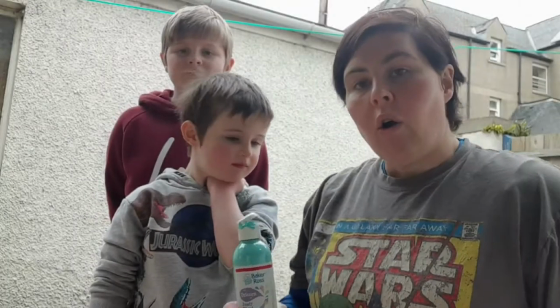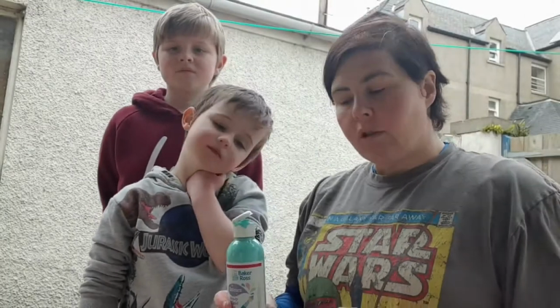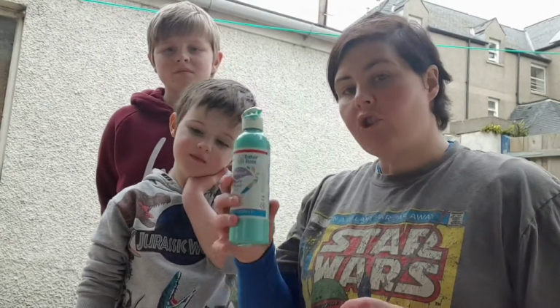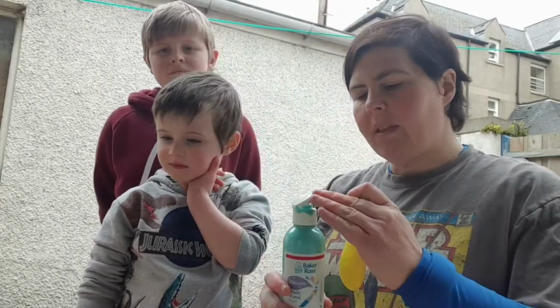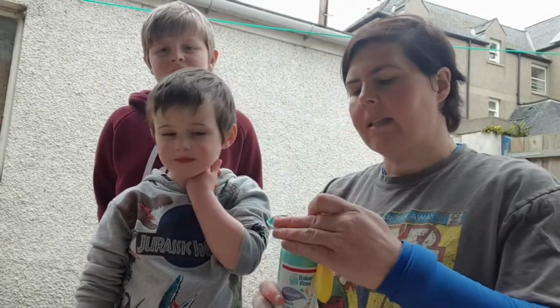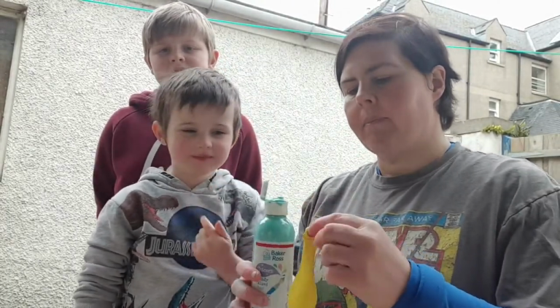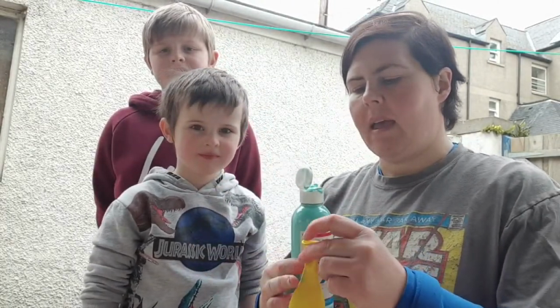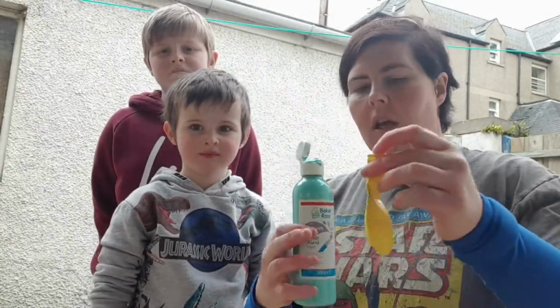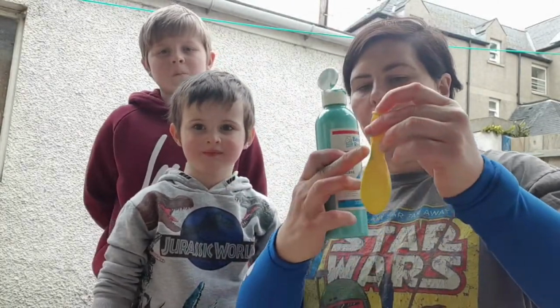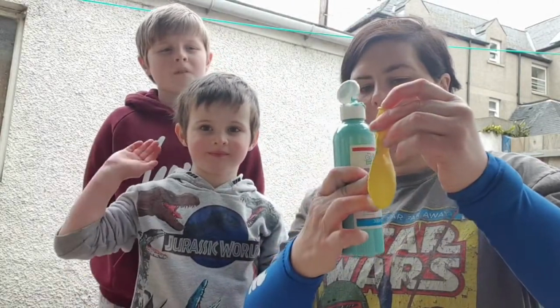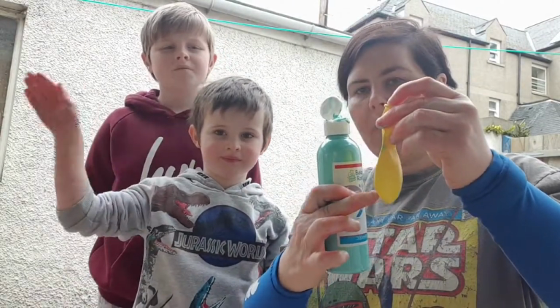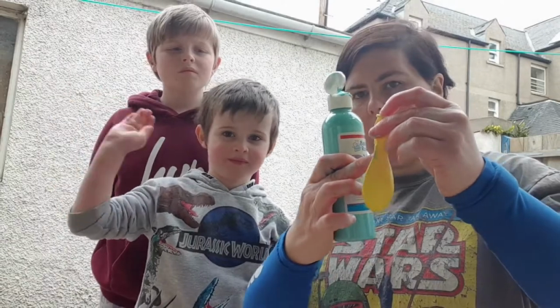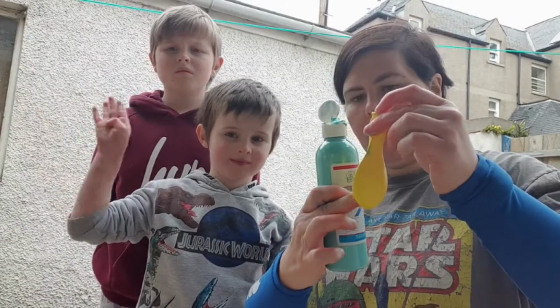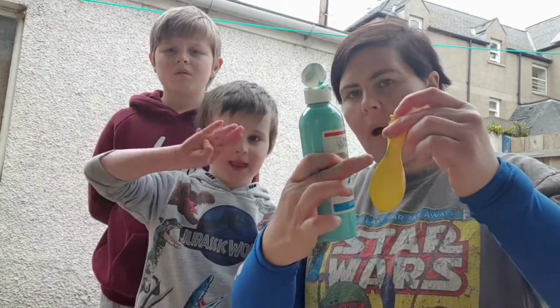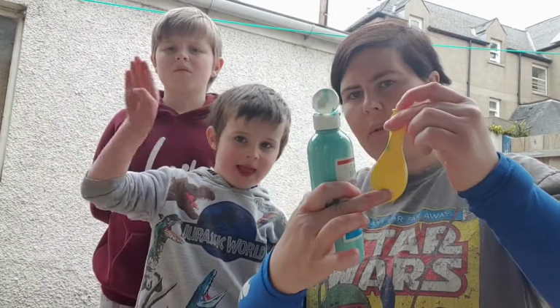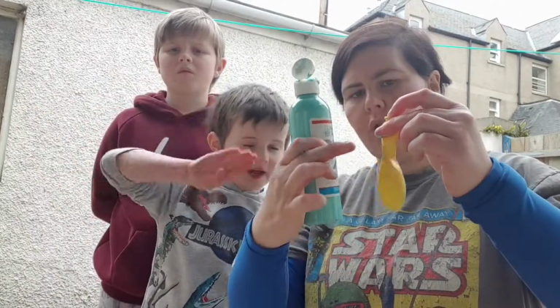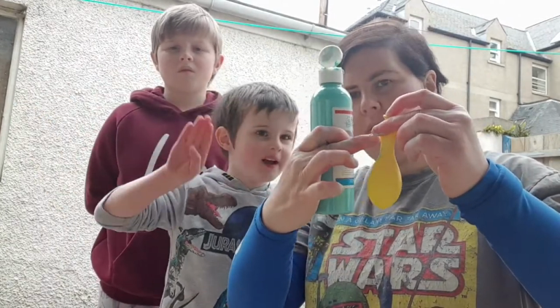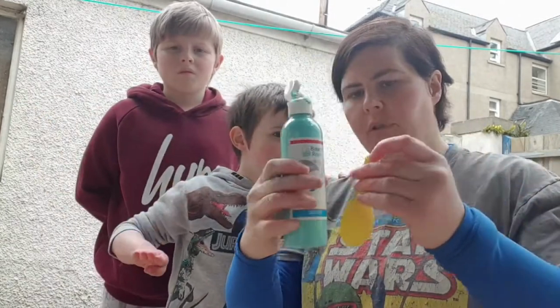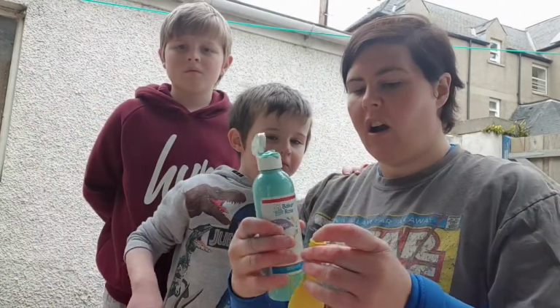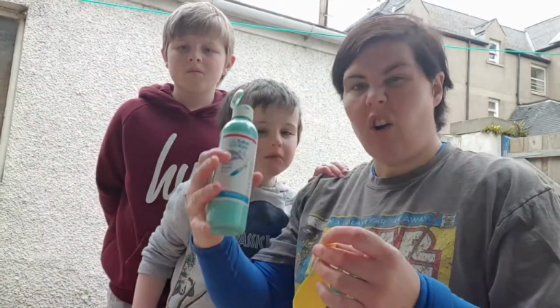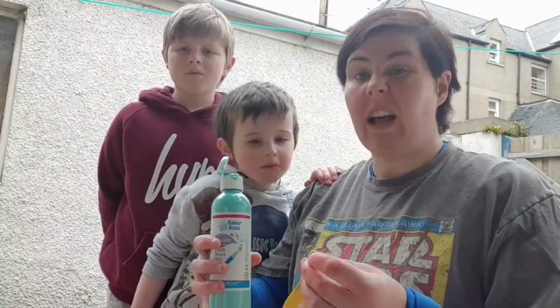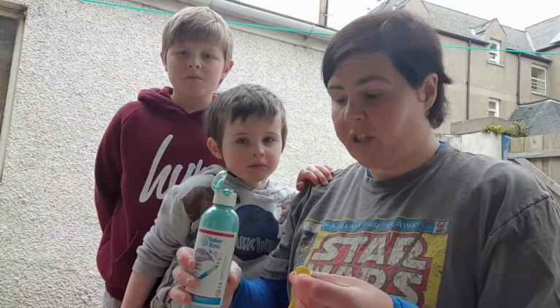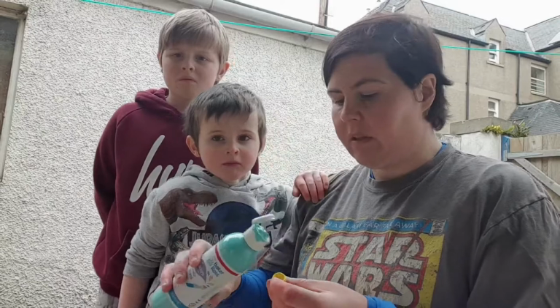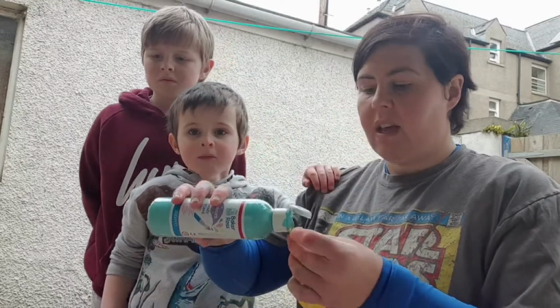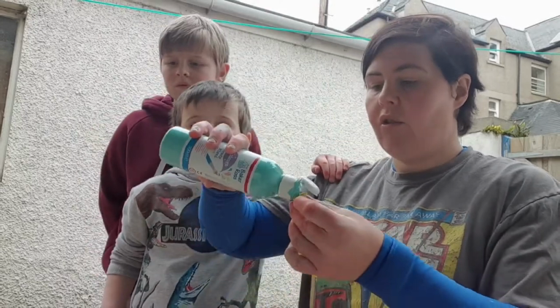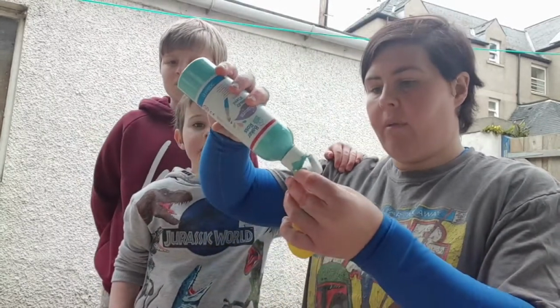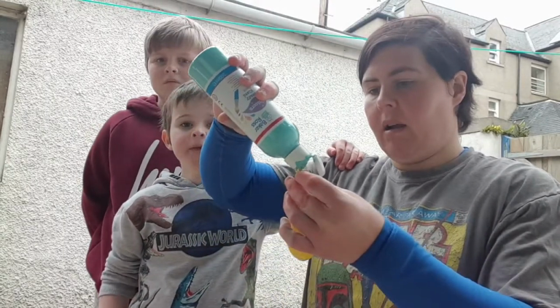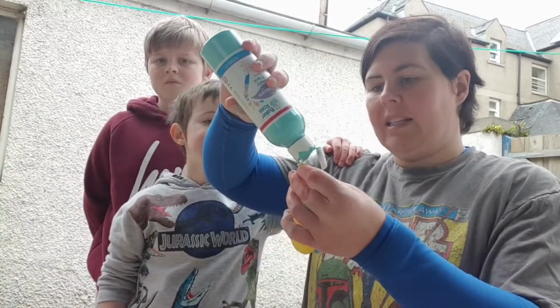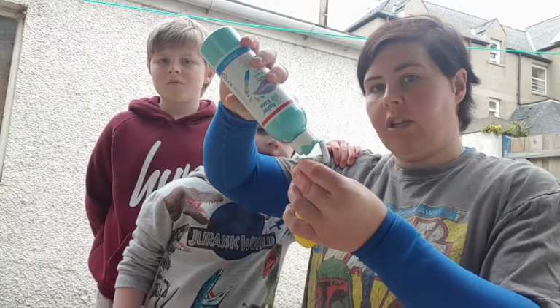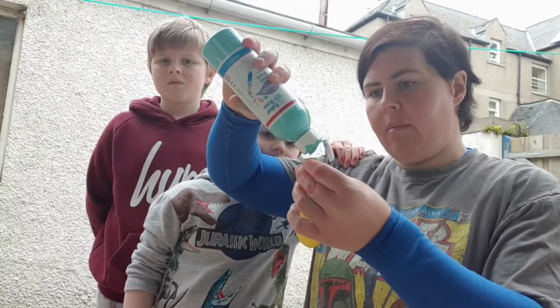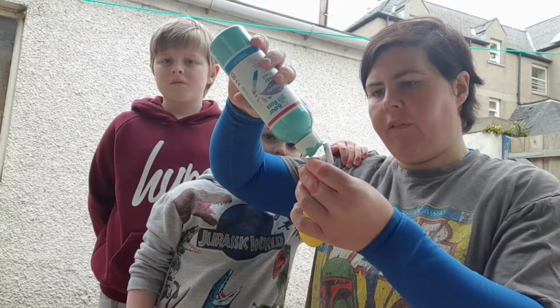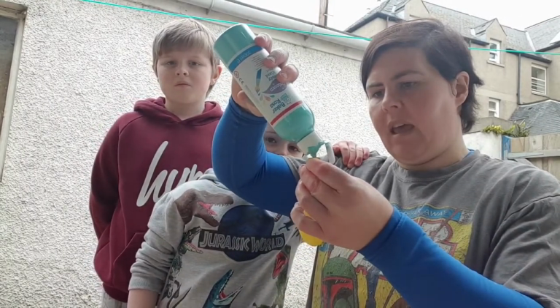The trick with this is only fill up this part of the balloon. Don't try and fill it up too far or else, as I've just found, it's going to go everywhere. Take your time when you're filling it.